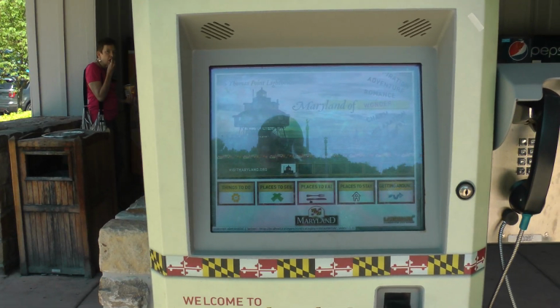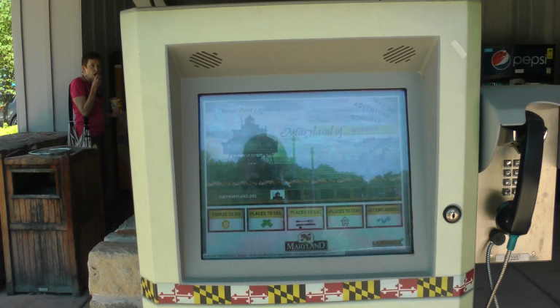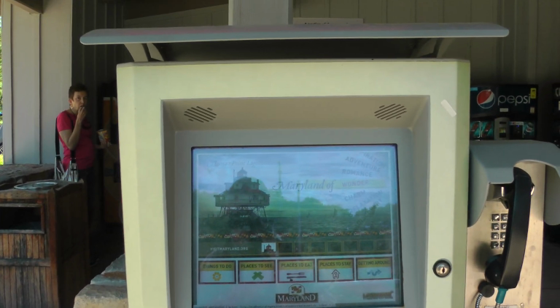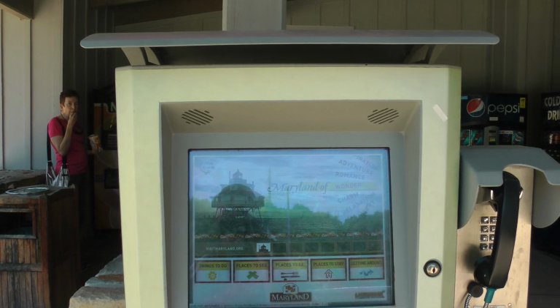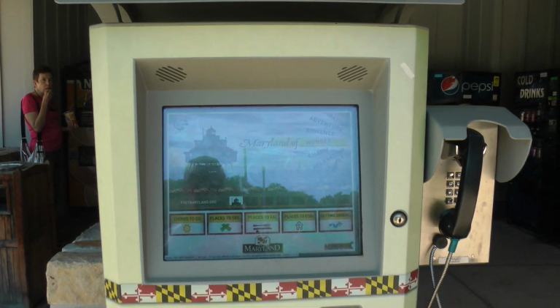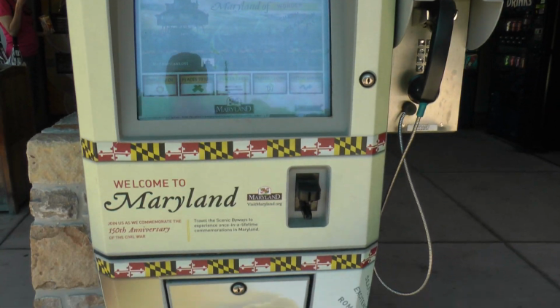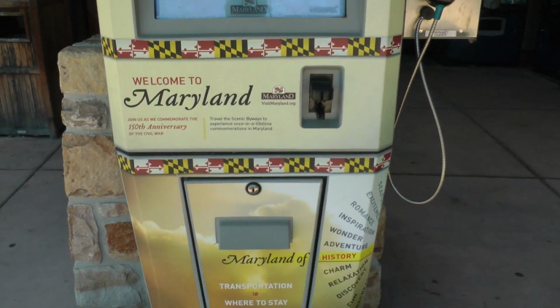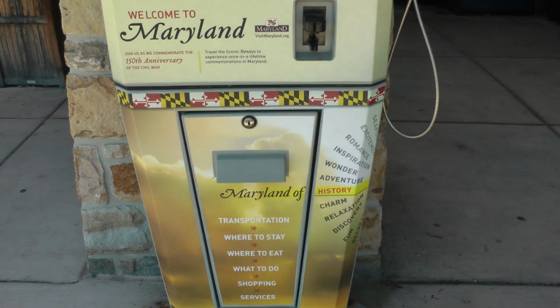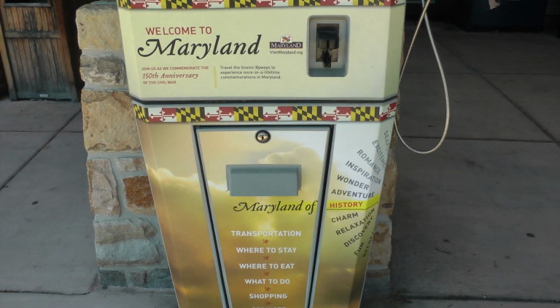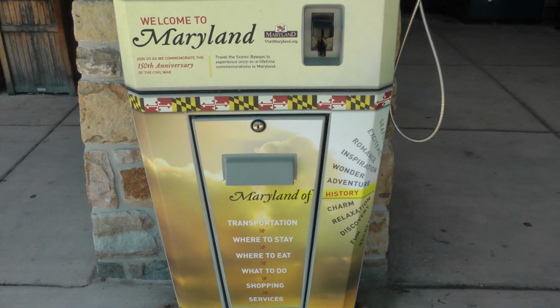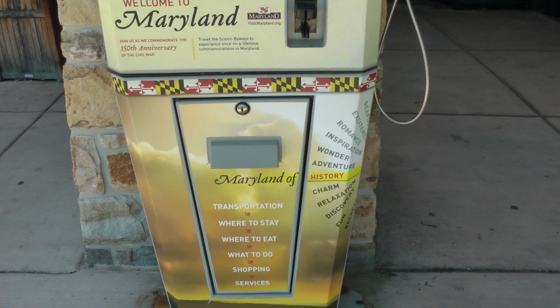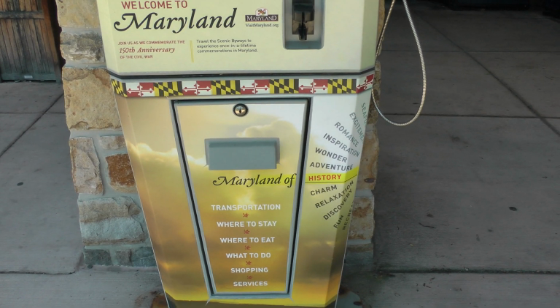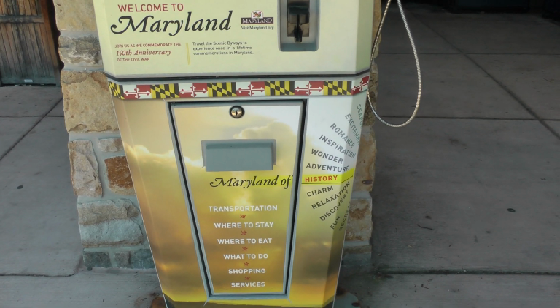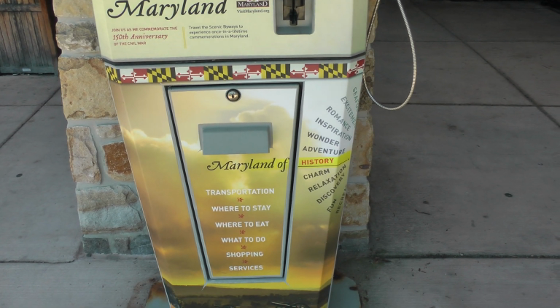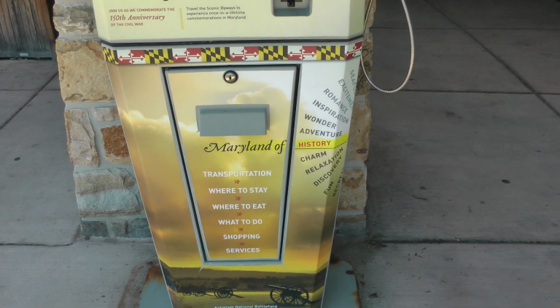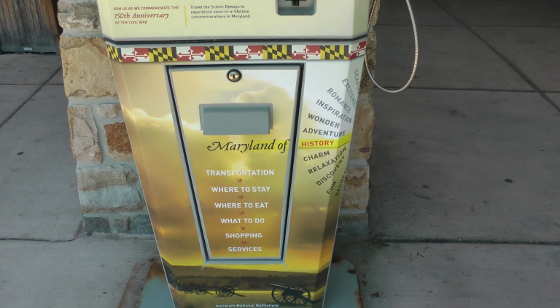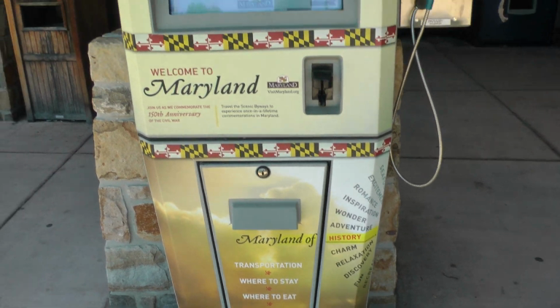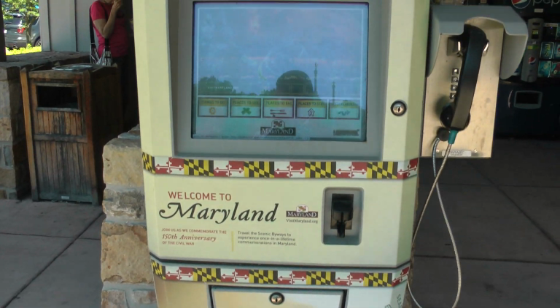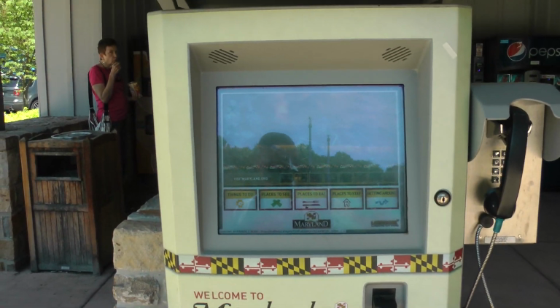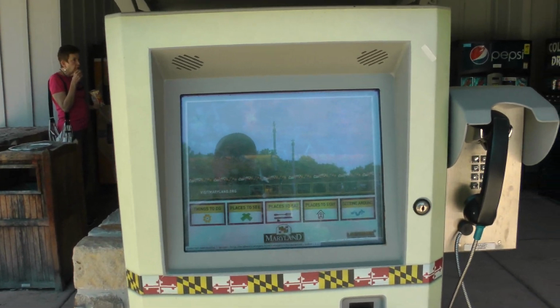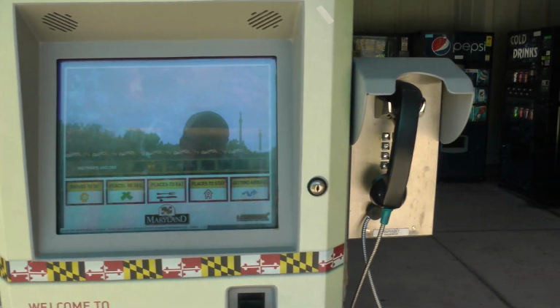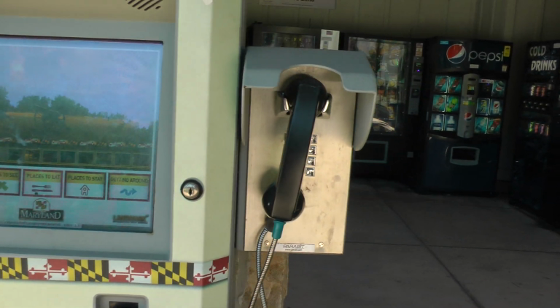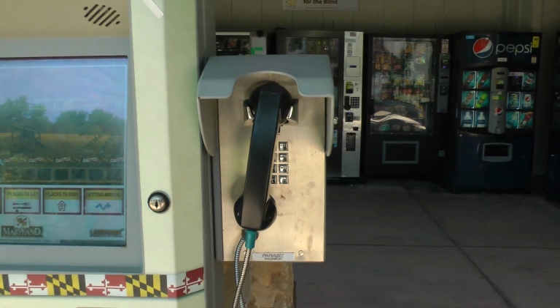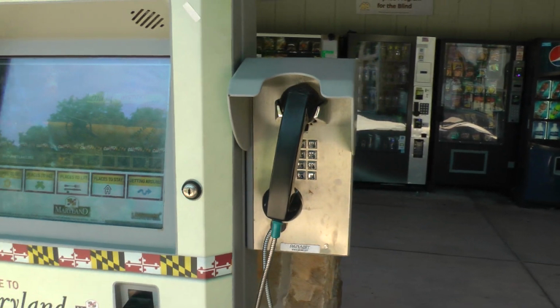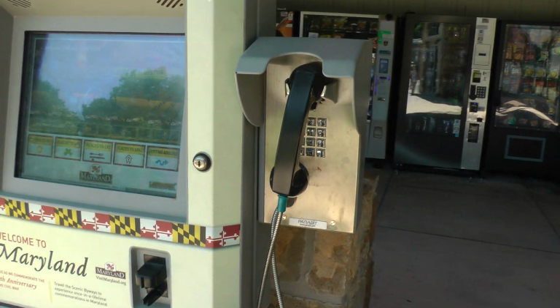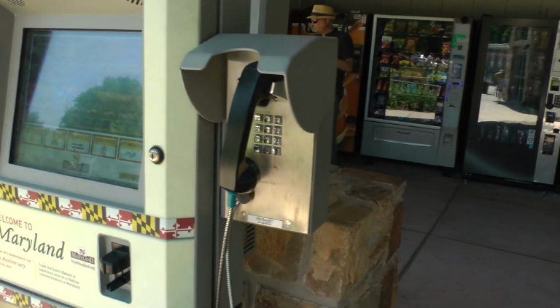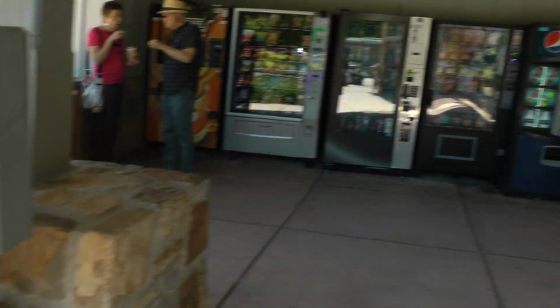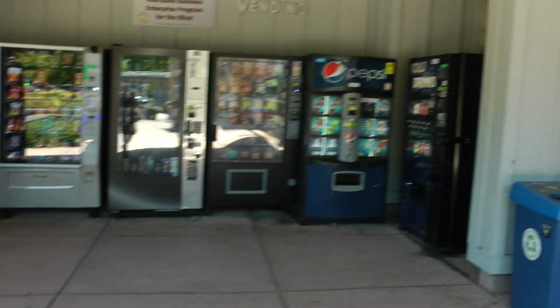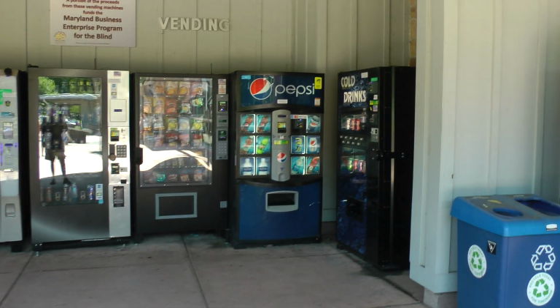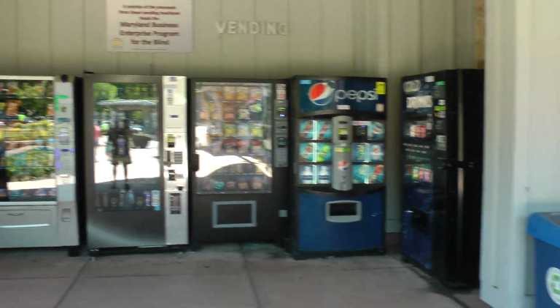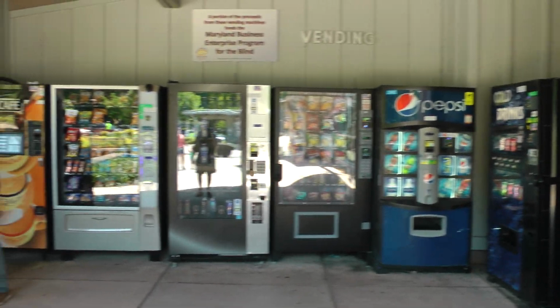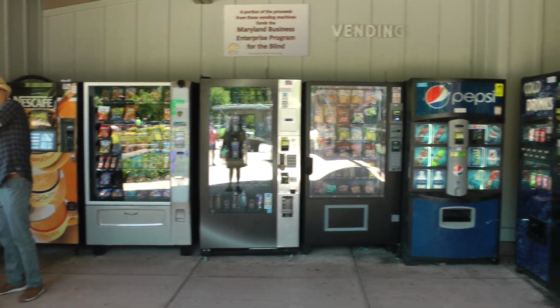There's actually a little computer here with sections for transportation, where to stay, where to eat, what to do, and shopping — amazing. There's even a phone, and they have all these vending machines.